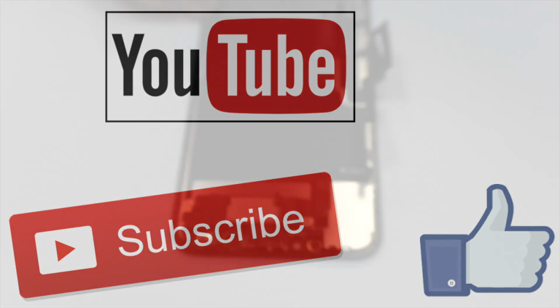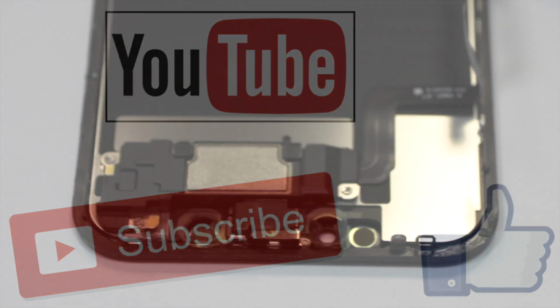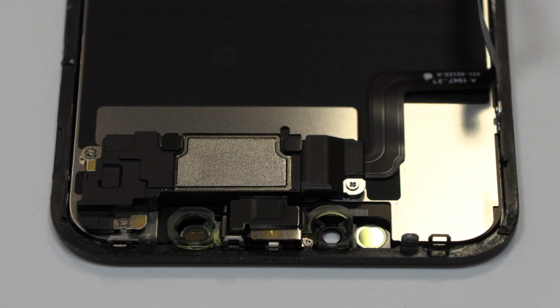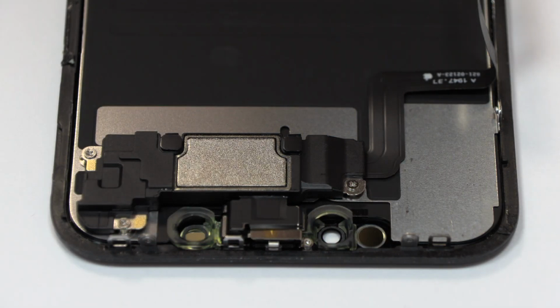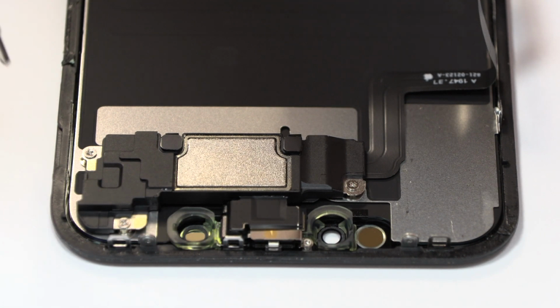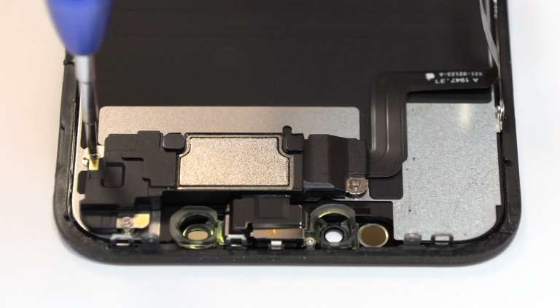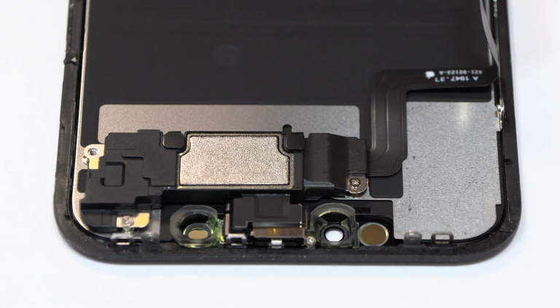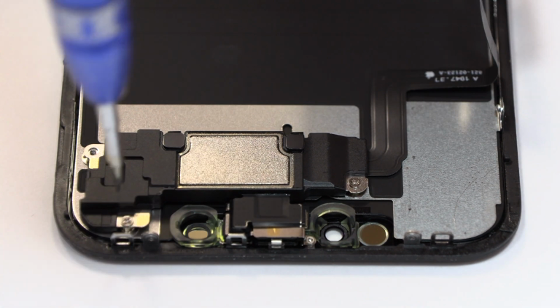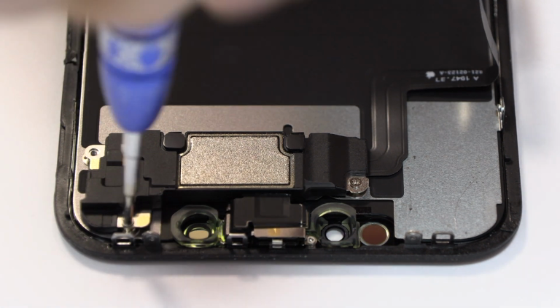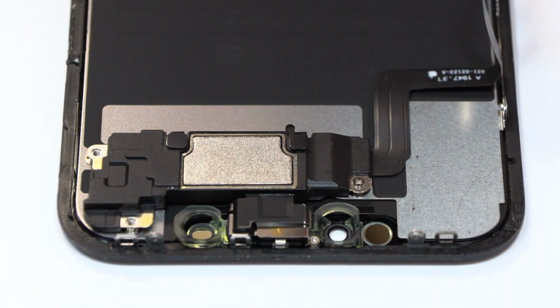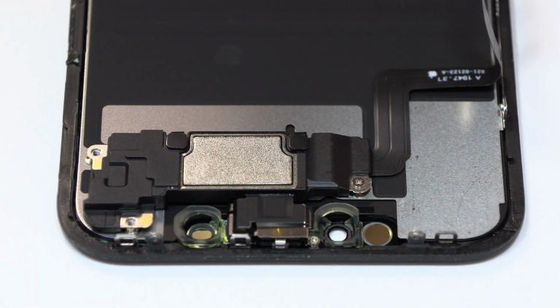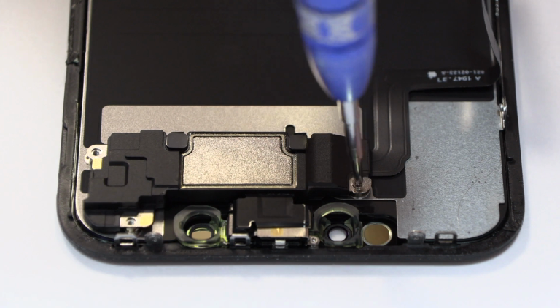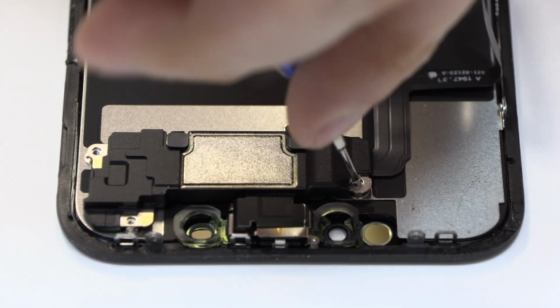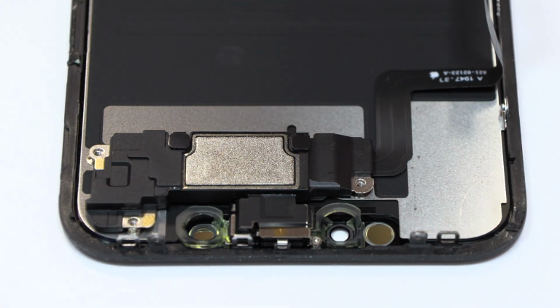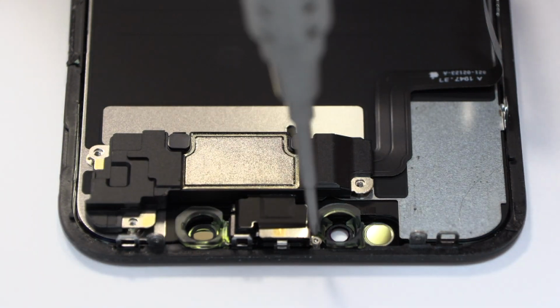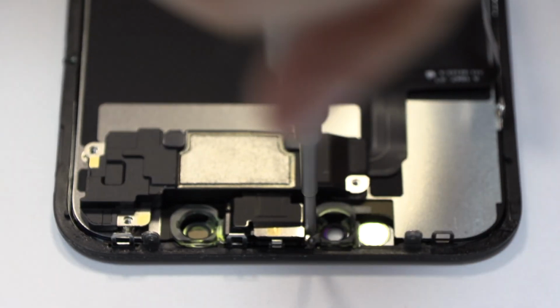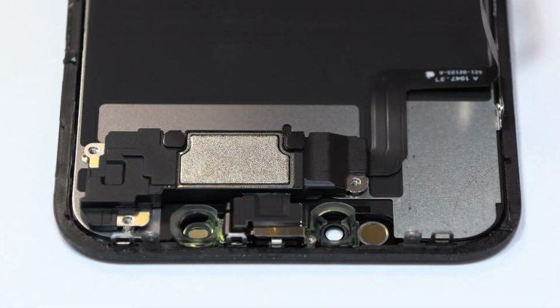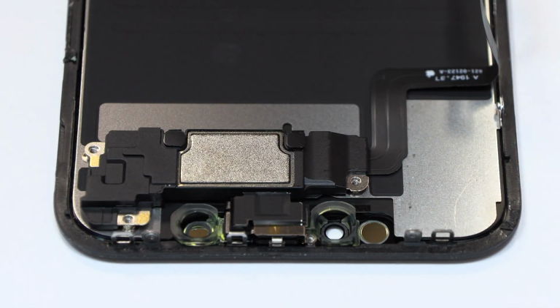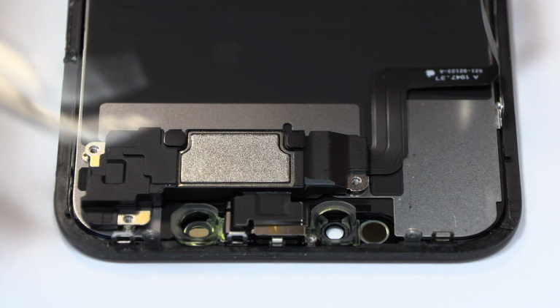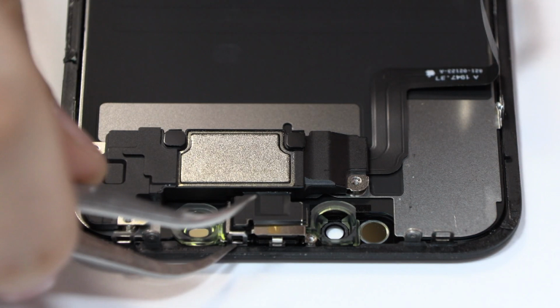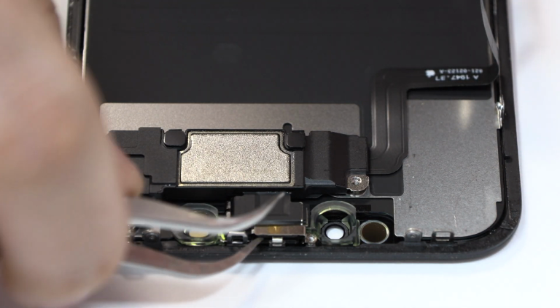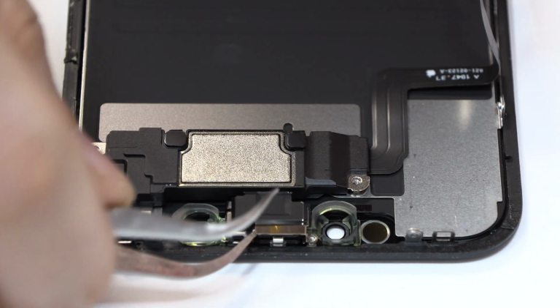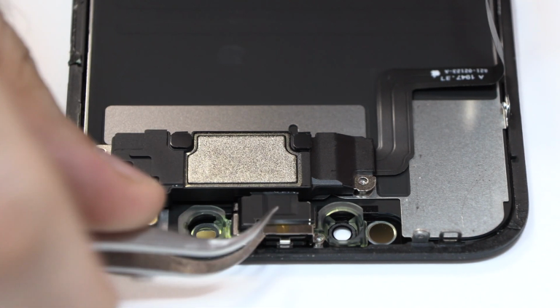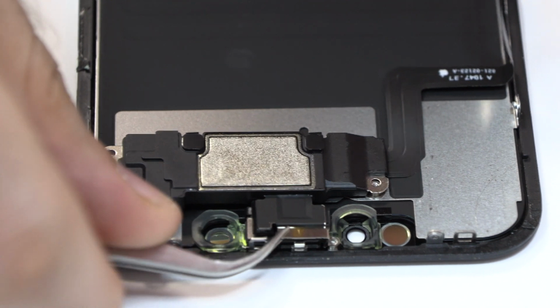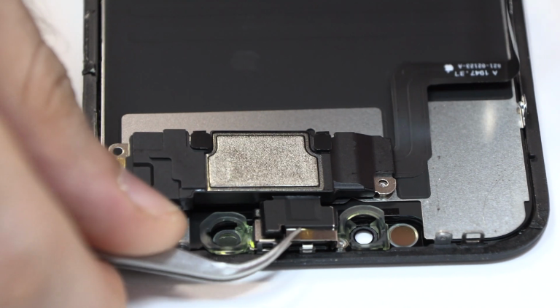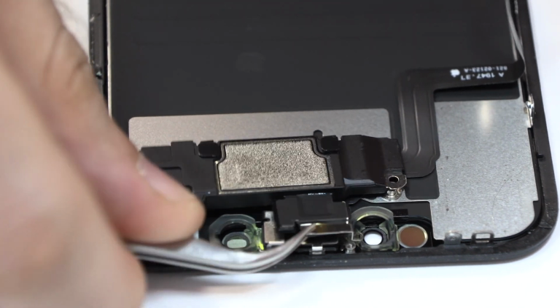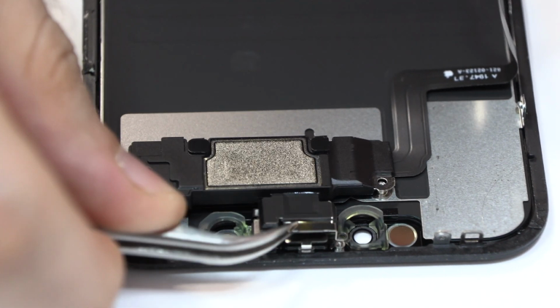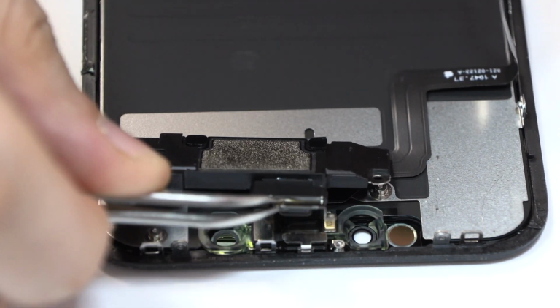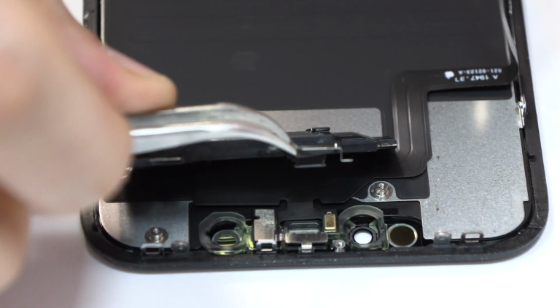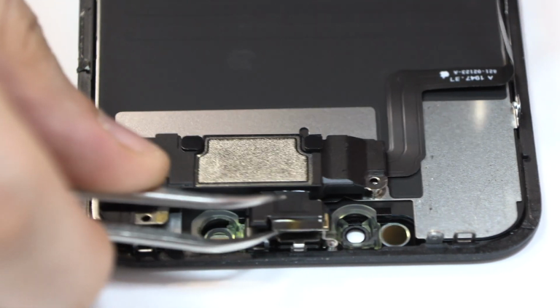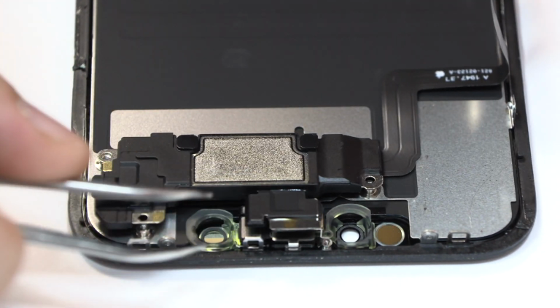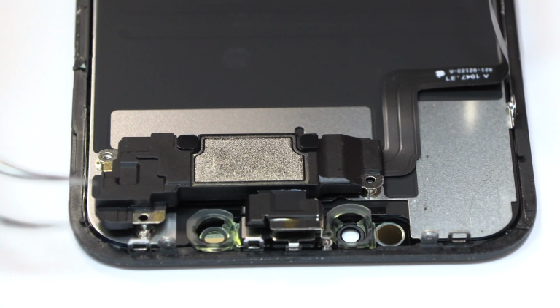We remove four screws. Now we remove the earpiece speaker.